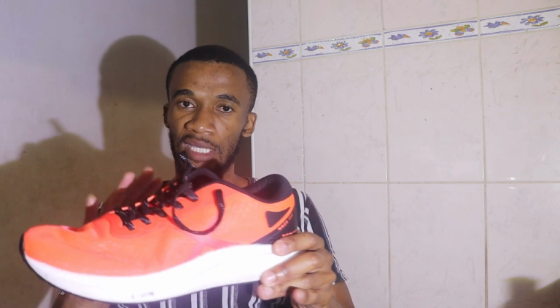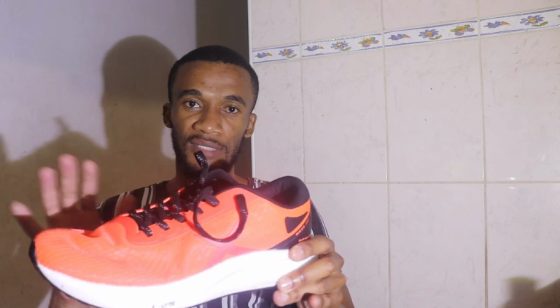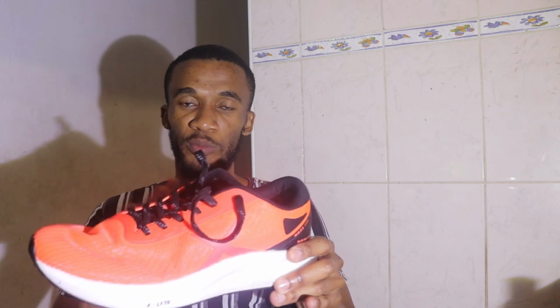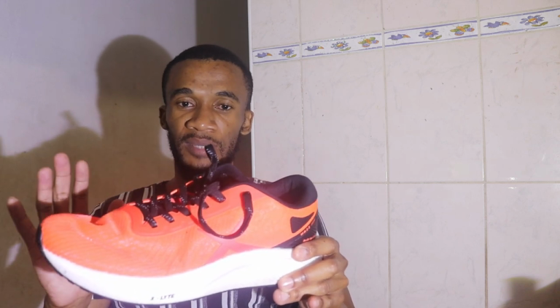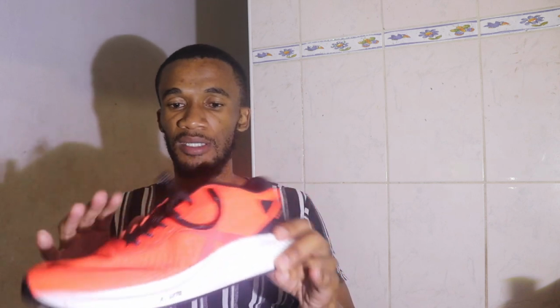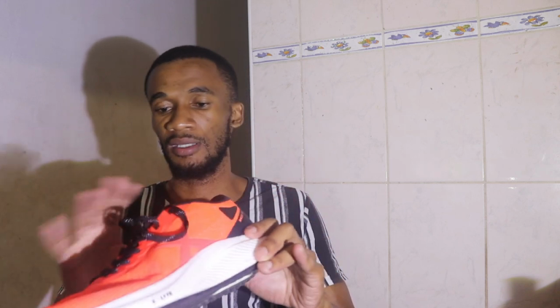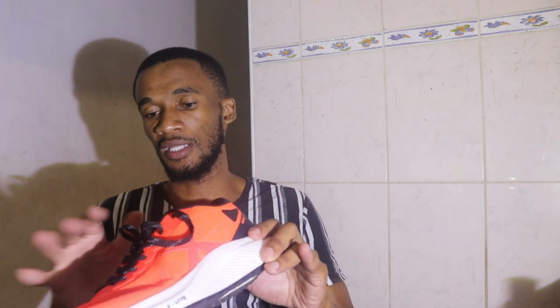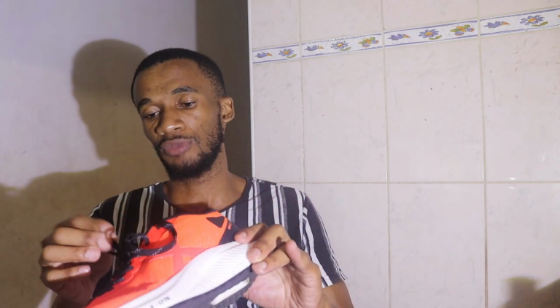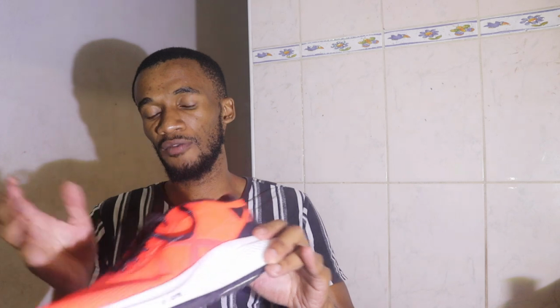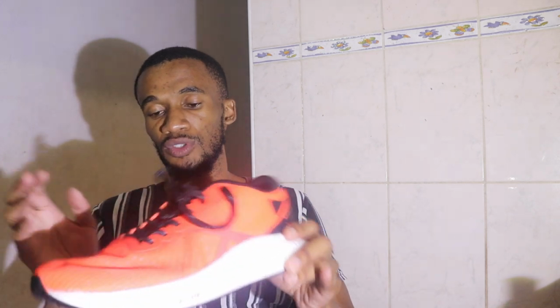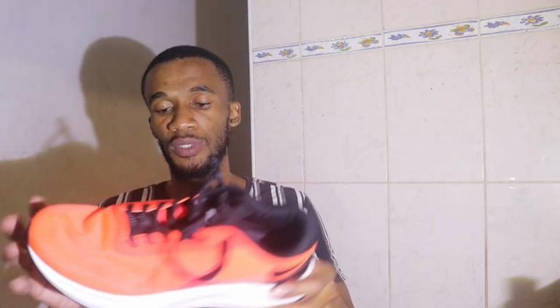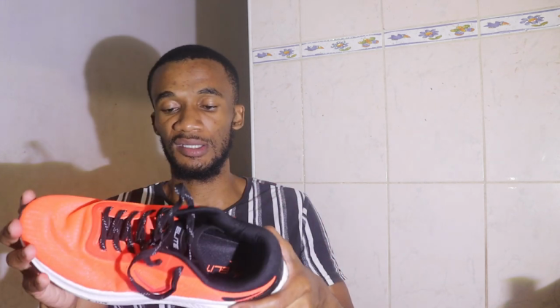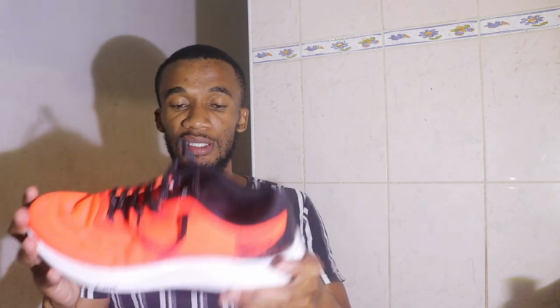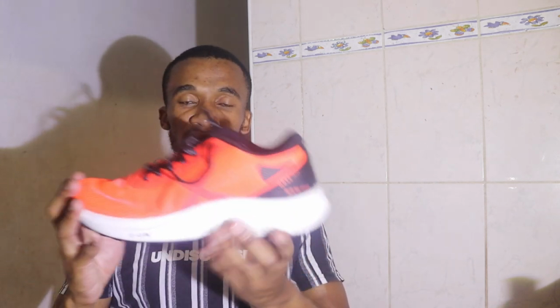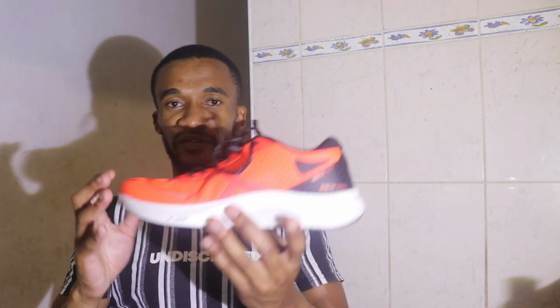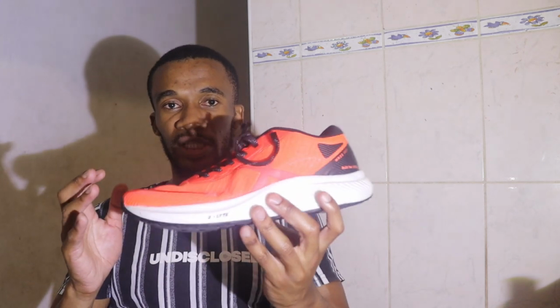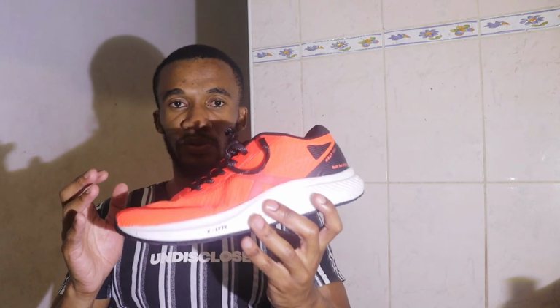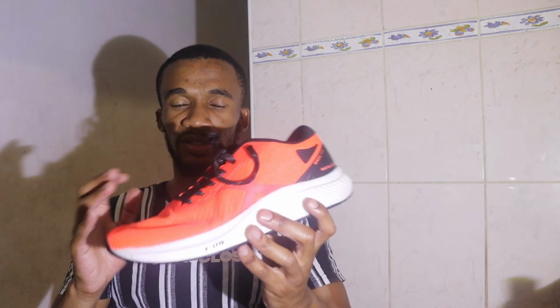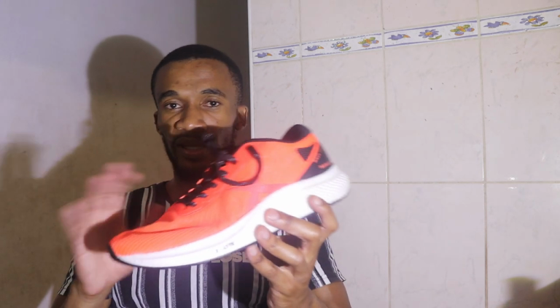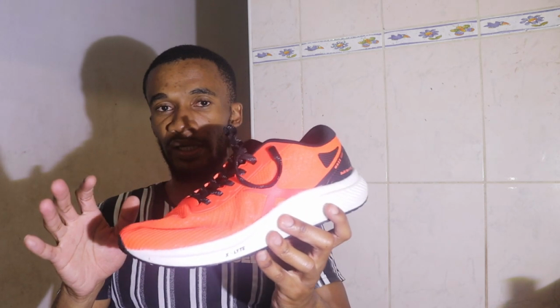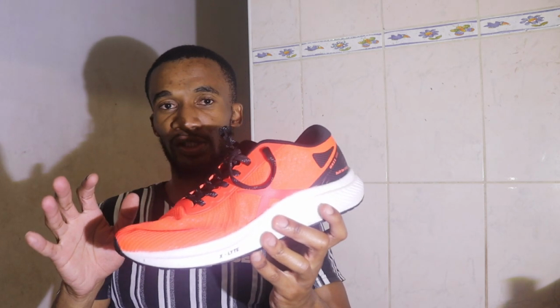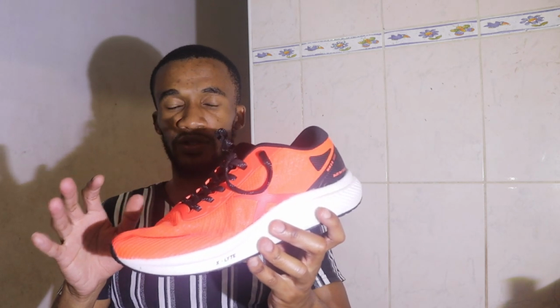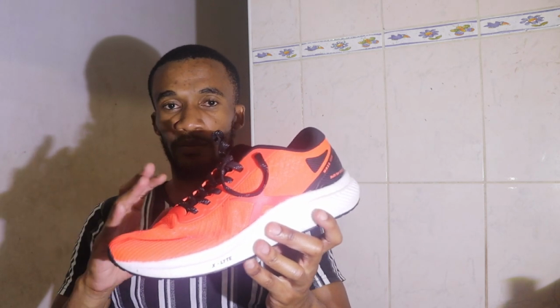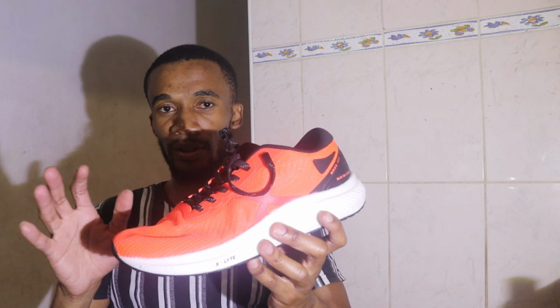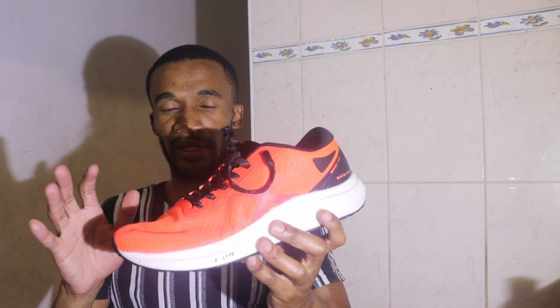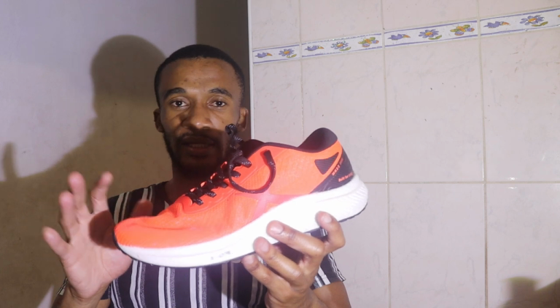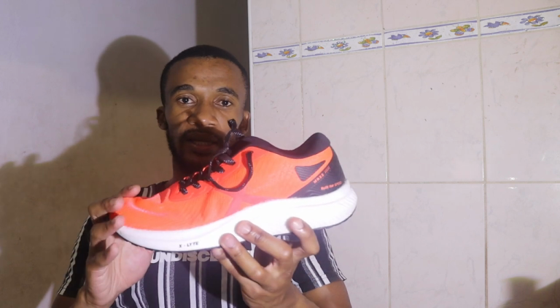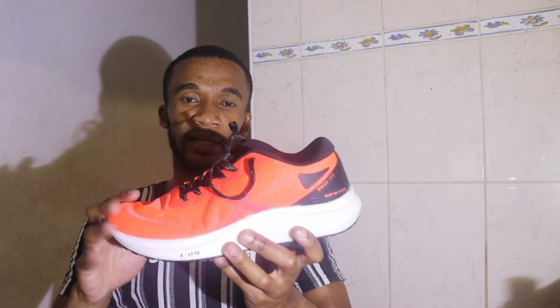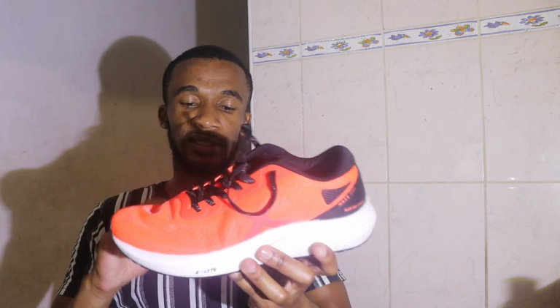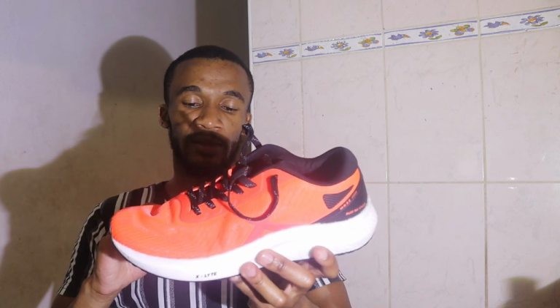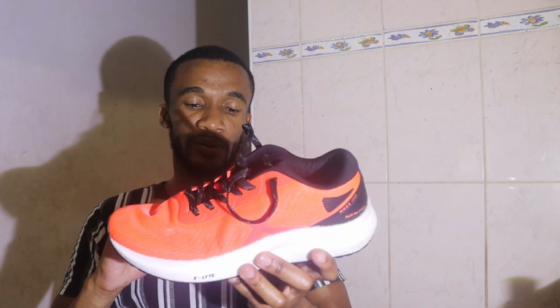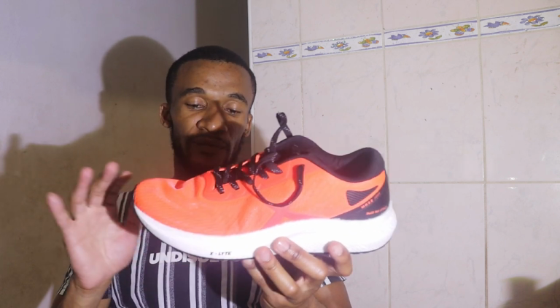I can guarantee you that this is just foam and fabric. That's it — foam and fabric, and of course your shoelaces. So it's a very cheap, basic running shoe. It's for marathon running — at least that's what I'm going to wear it for.